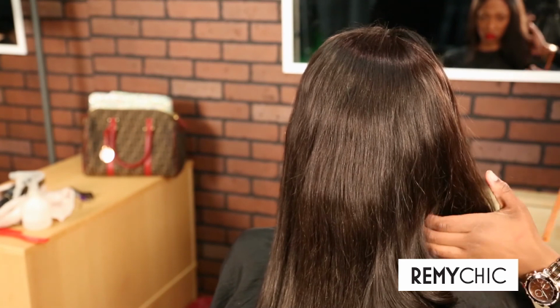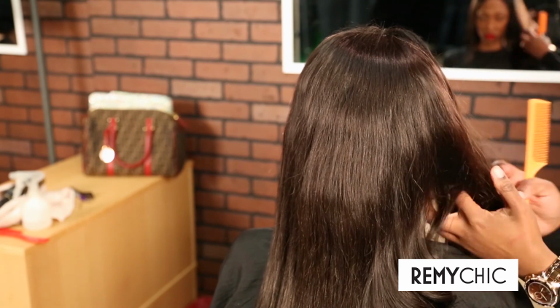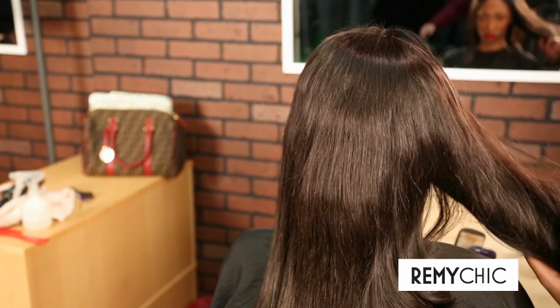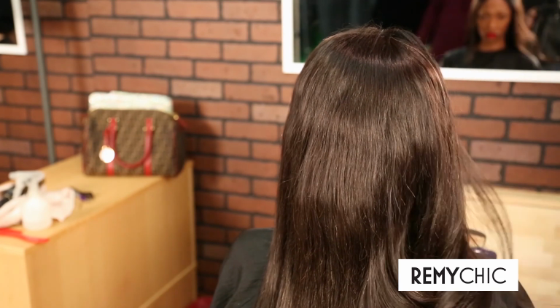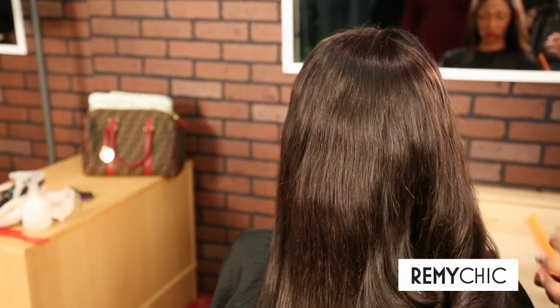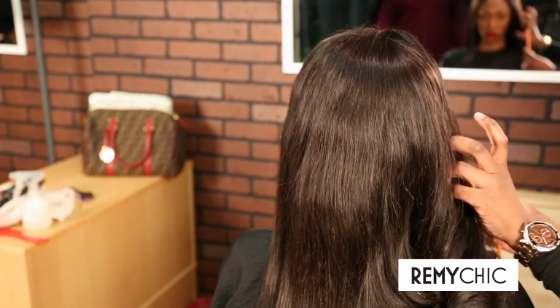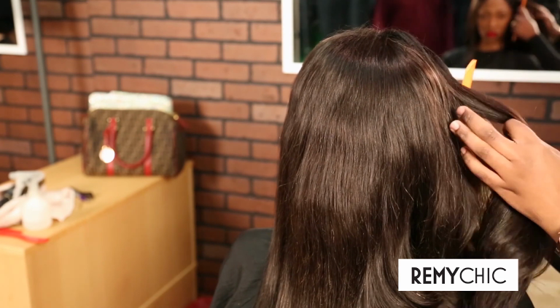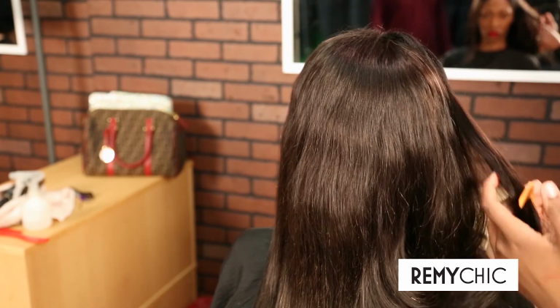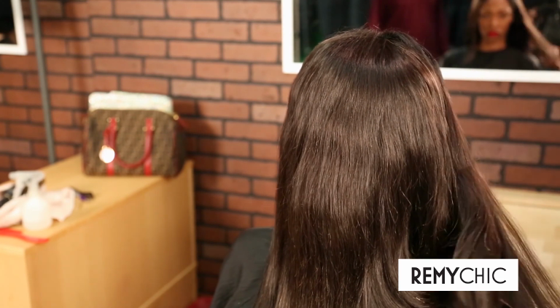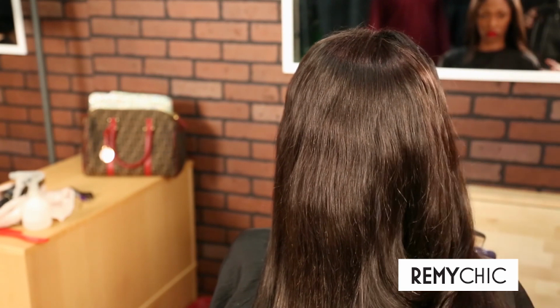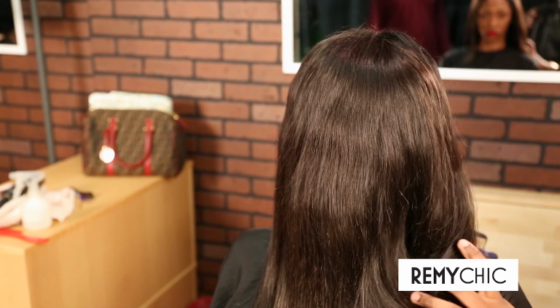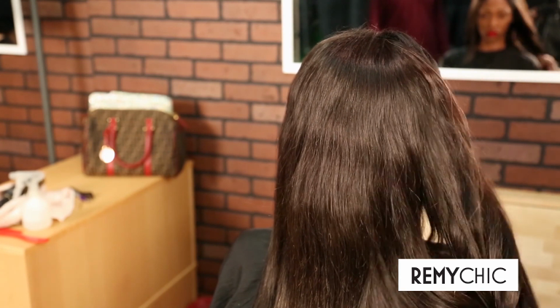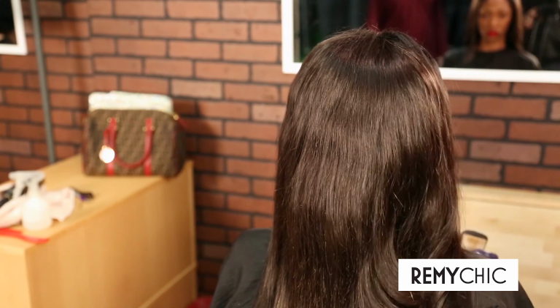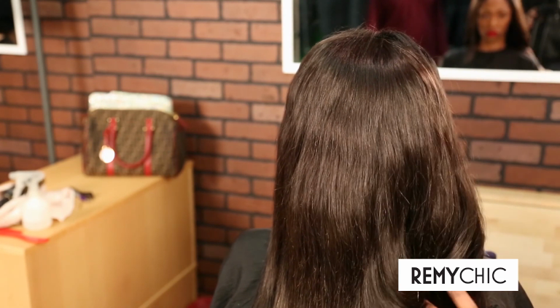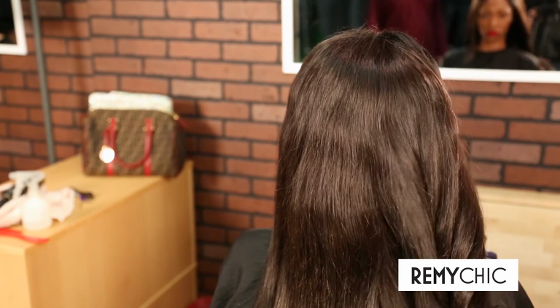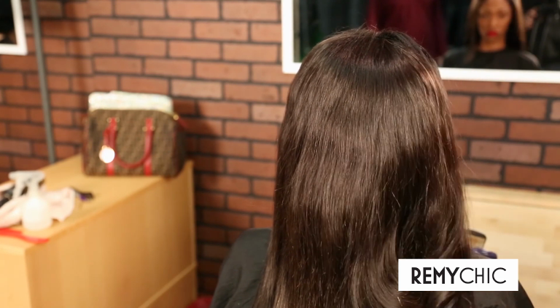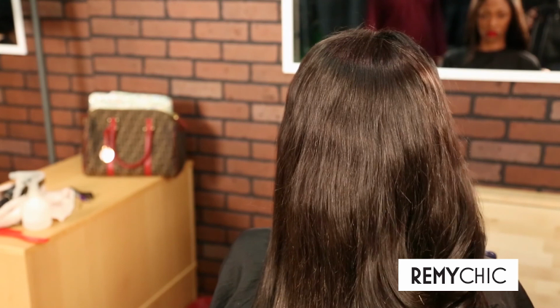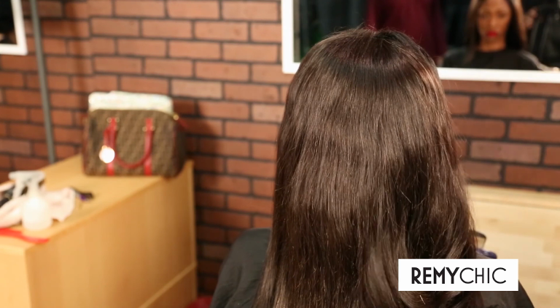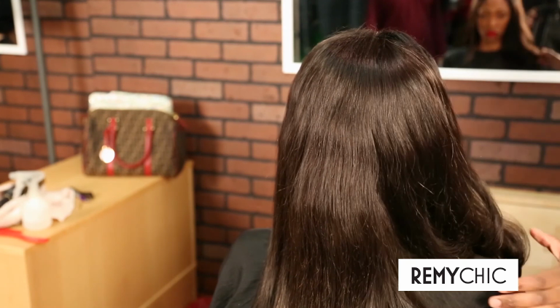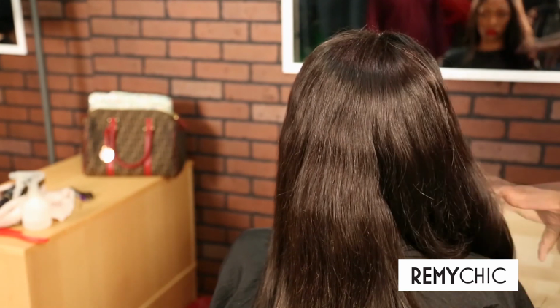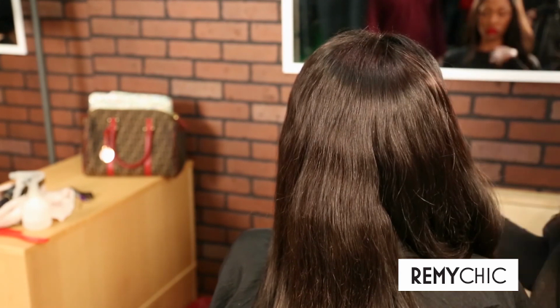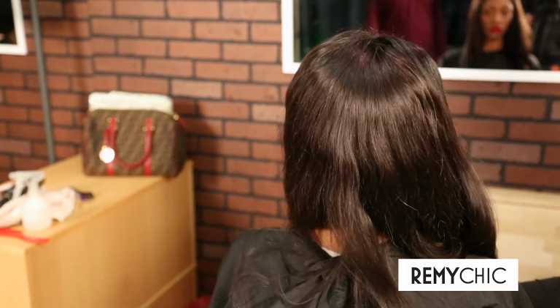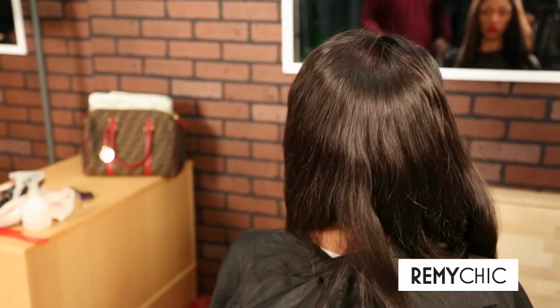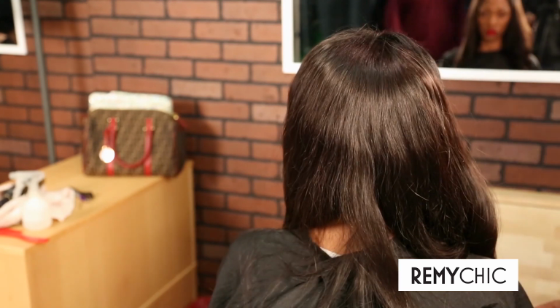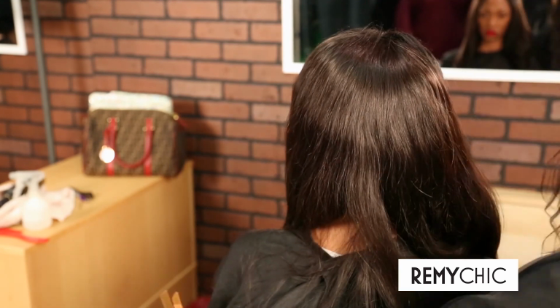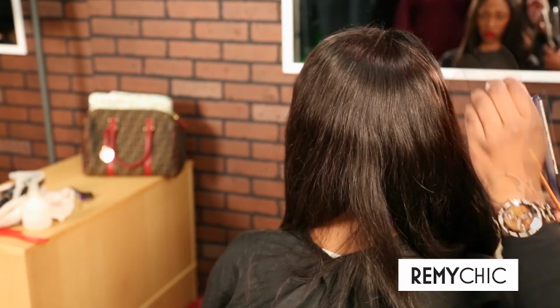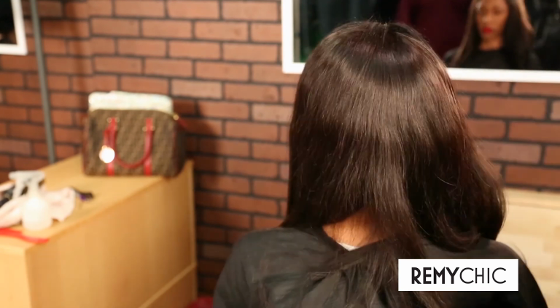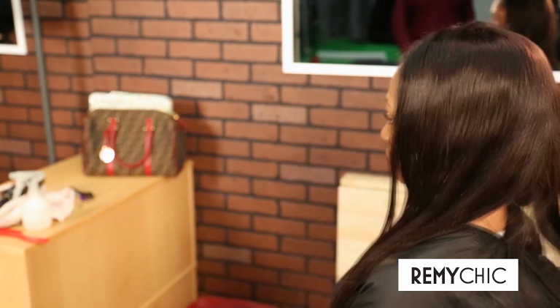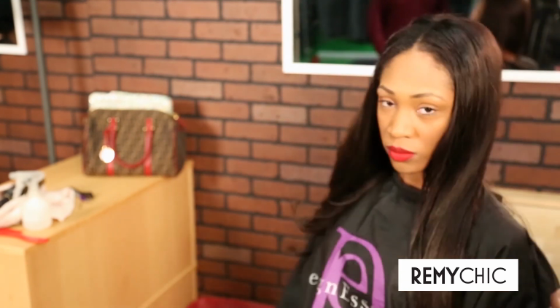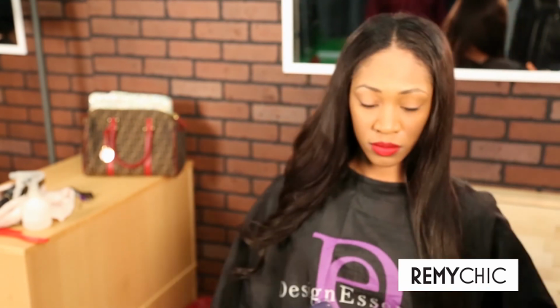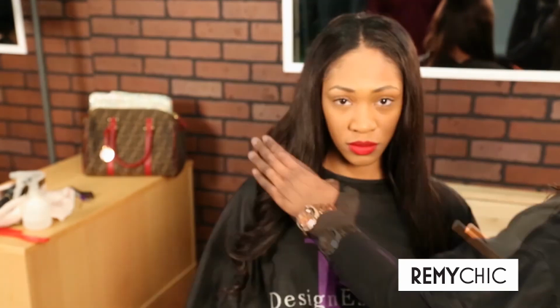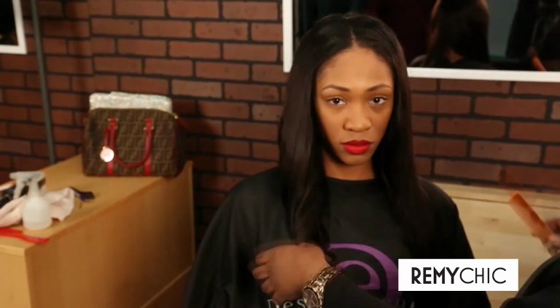Notice the two different textures we get from the same head of hair. The hair has remained soft and easy to play with for that full, soft and irresistible look and feel.